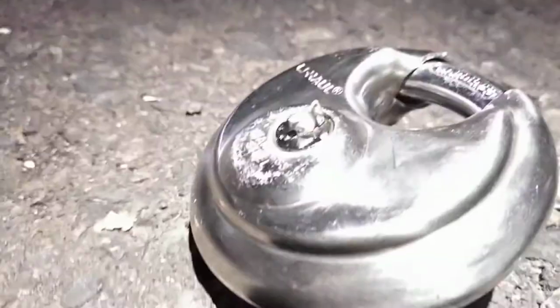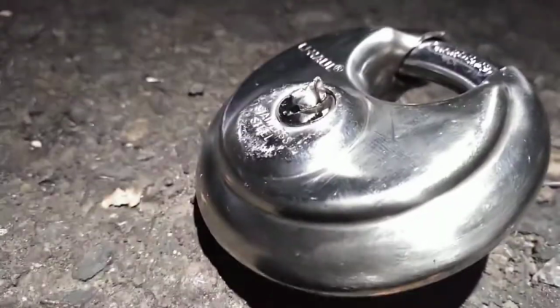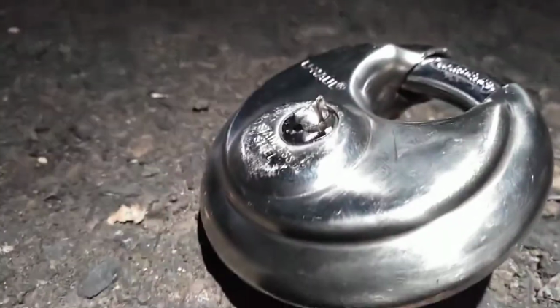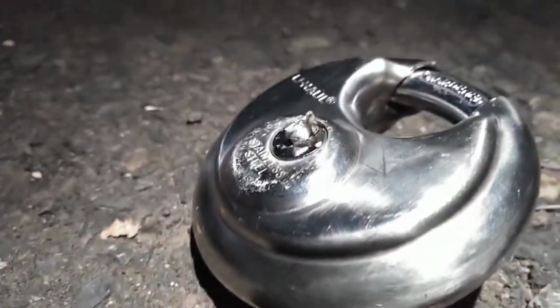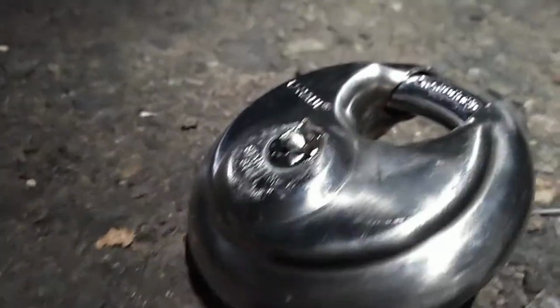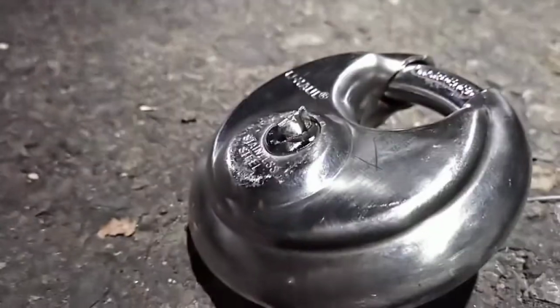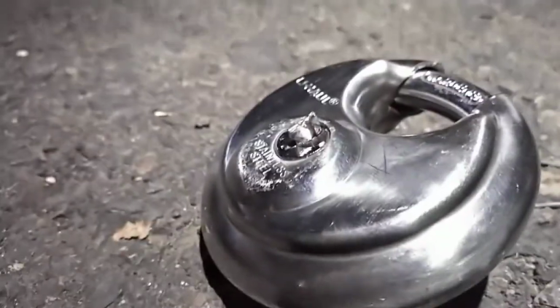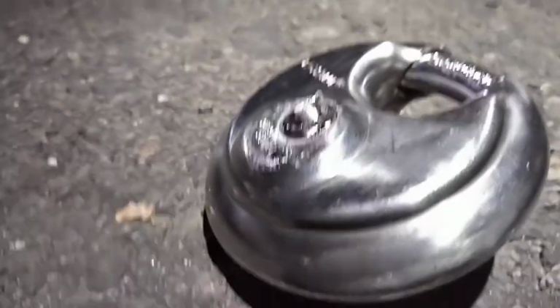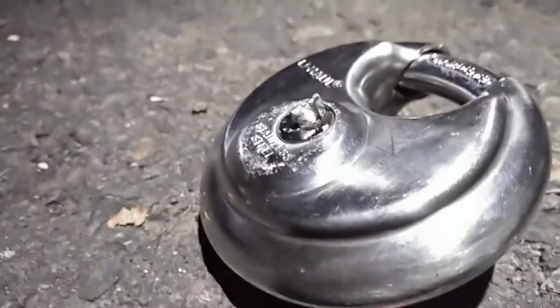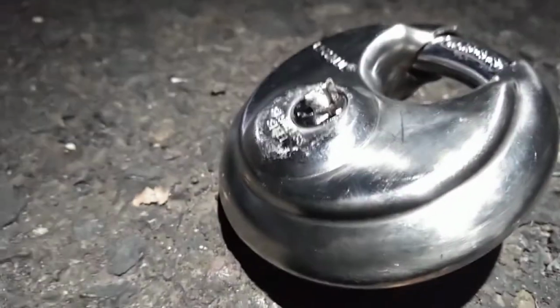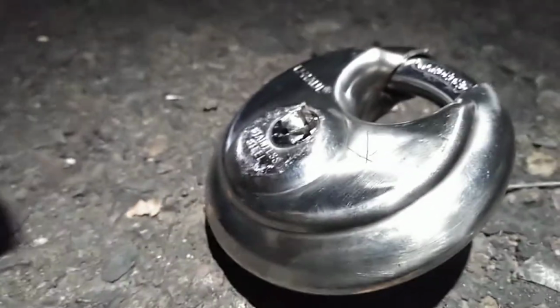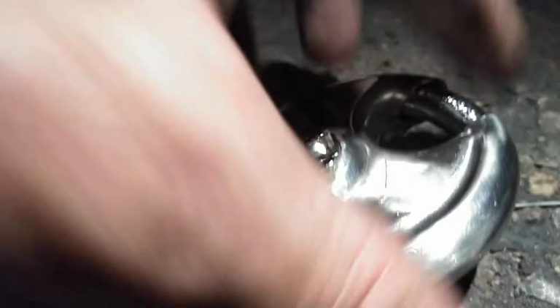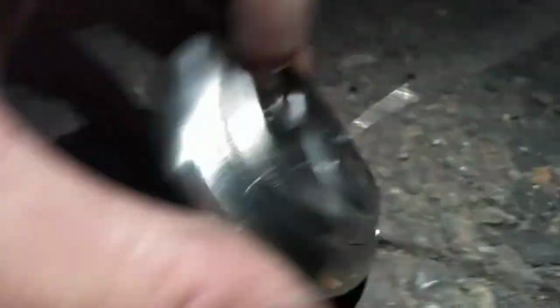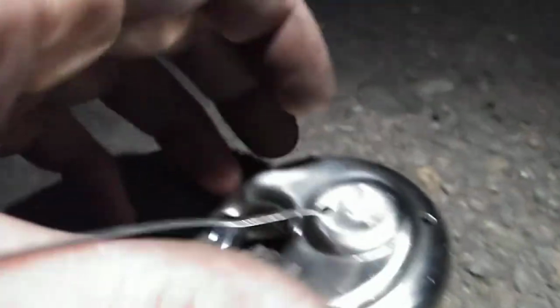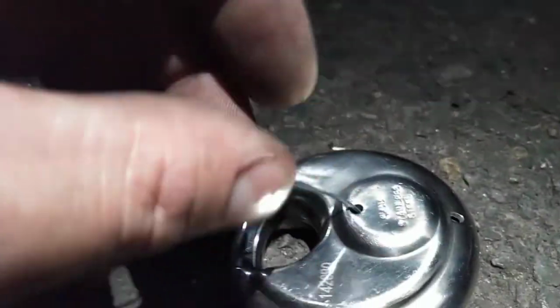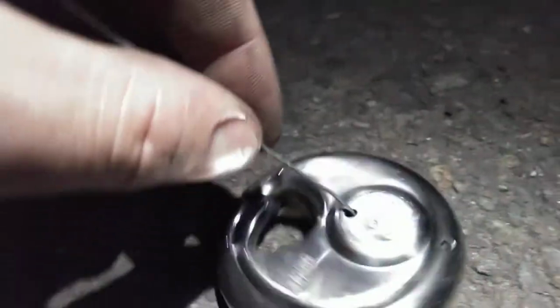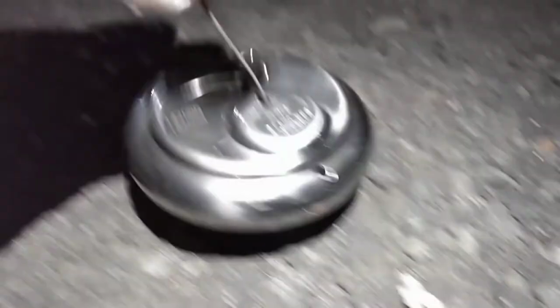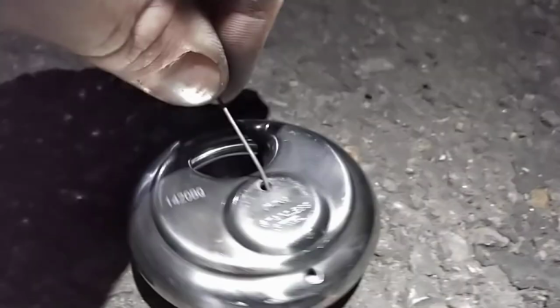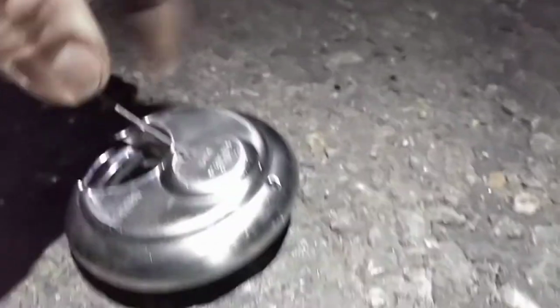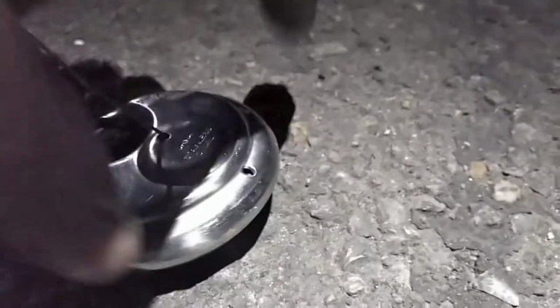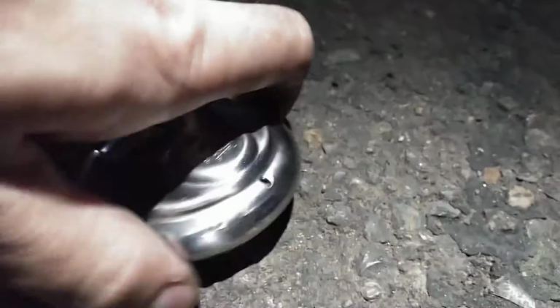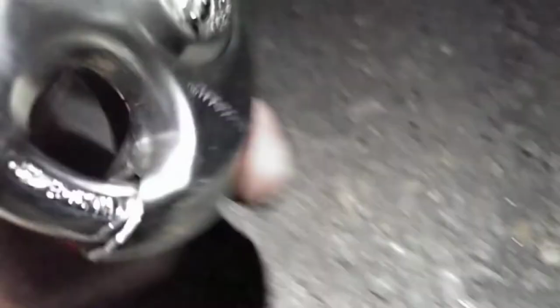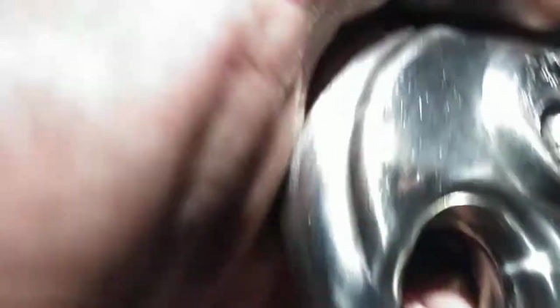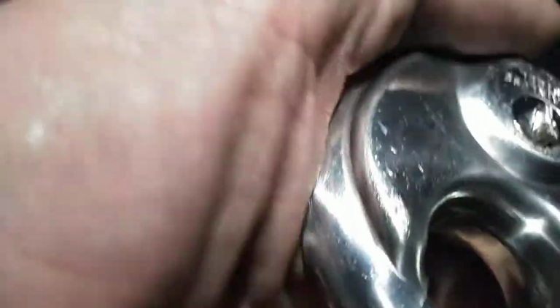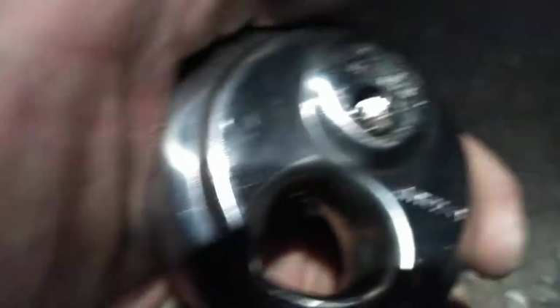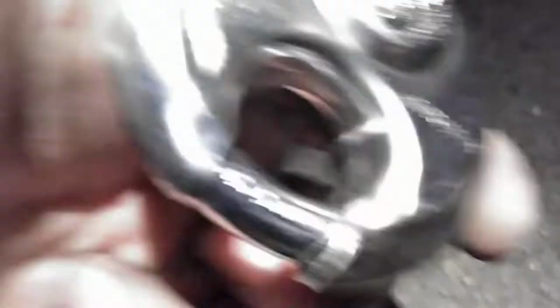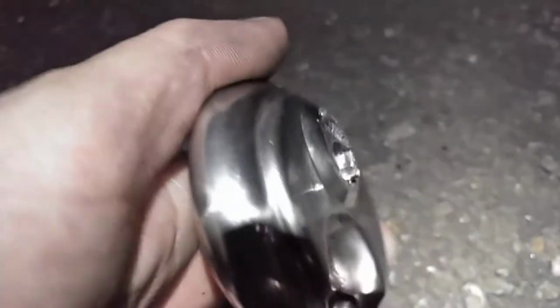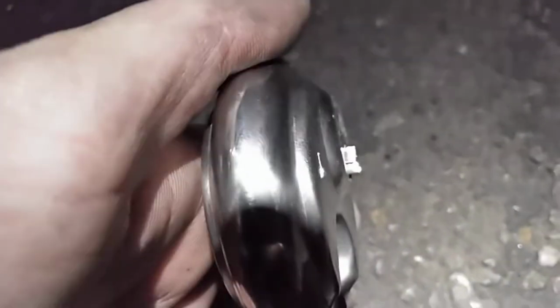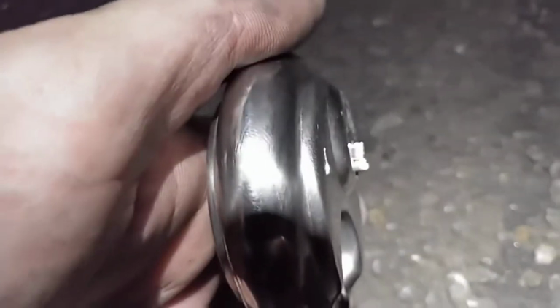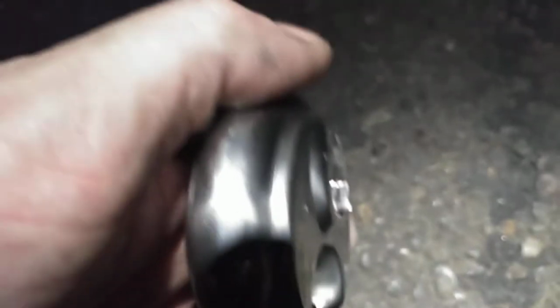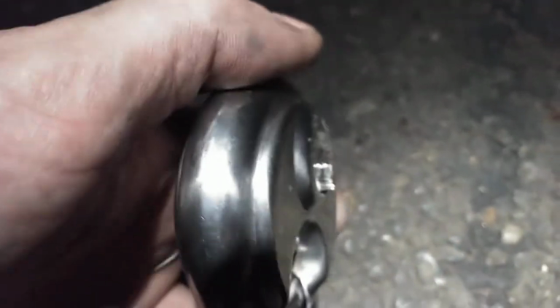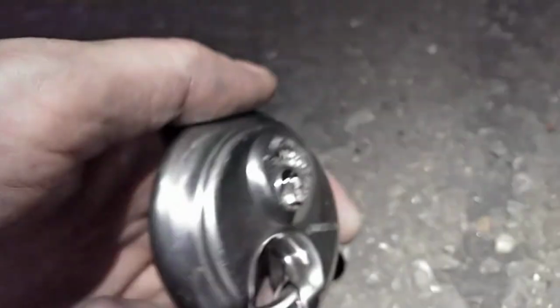If you broke the key off in your U-Haul disc lock, this is how to fix it. Don't panic. On the back, there's a hole. Just shove a paper clip in there, and then boom, the key will come out. Problem solved, and you don't have to leave your stuff unlocked.